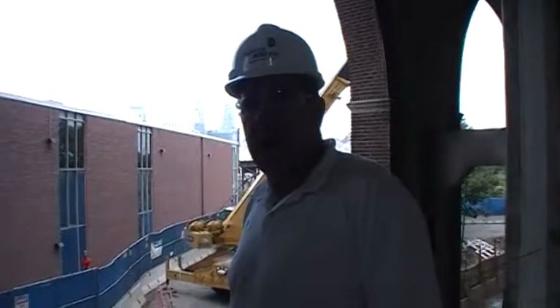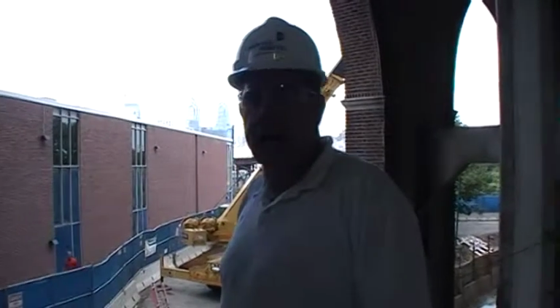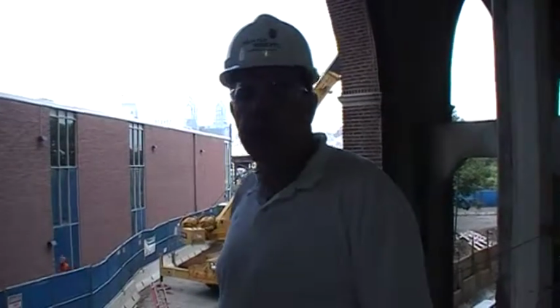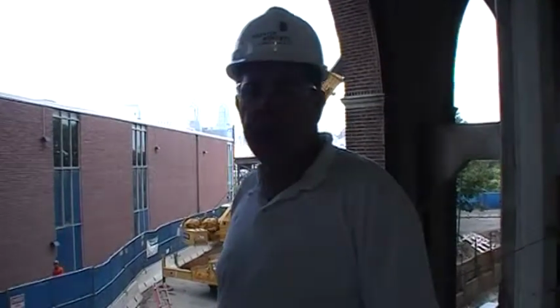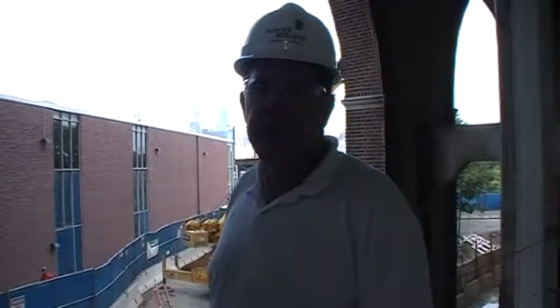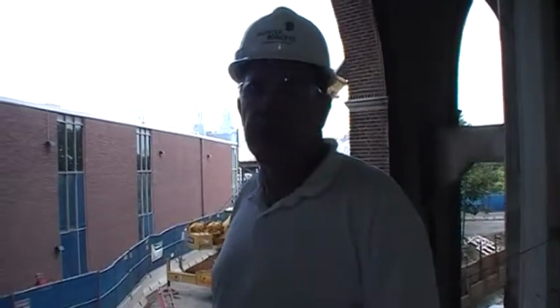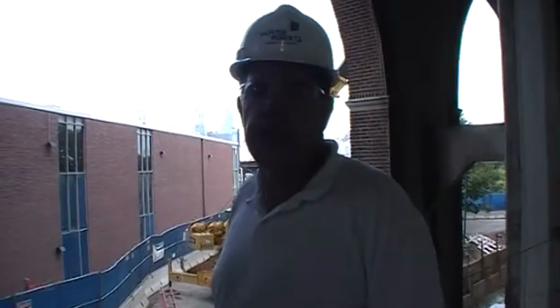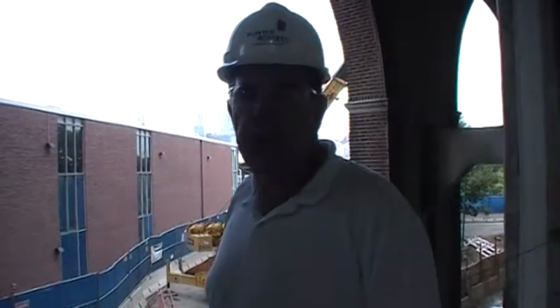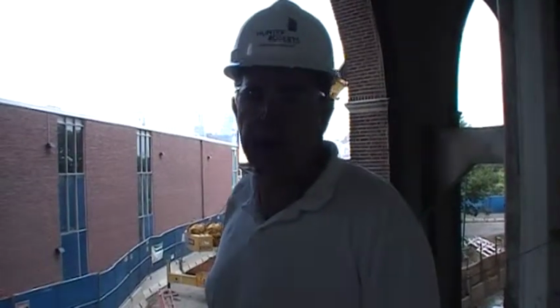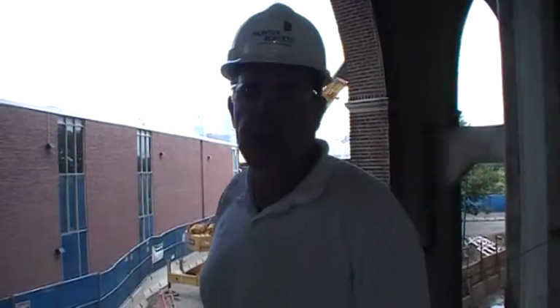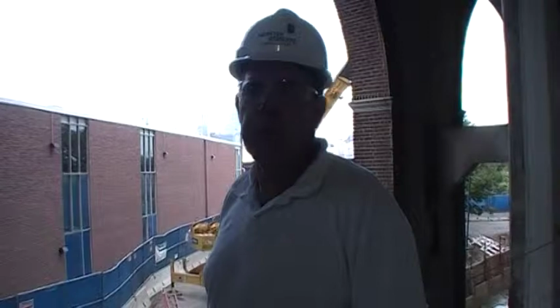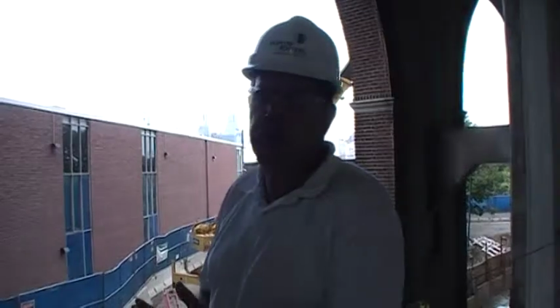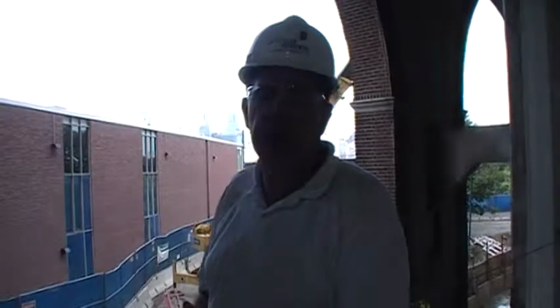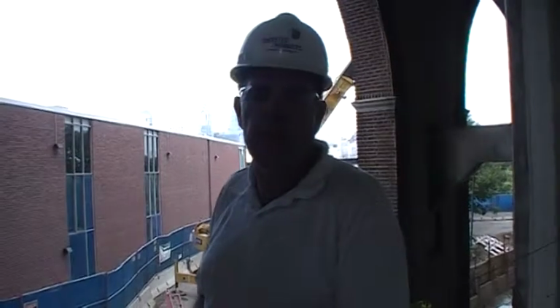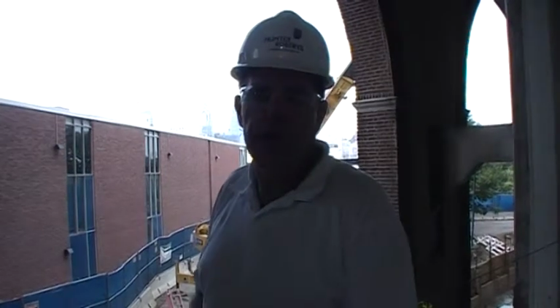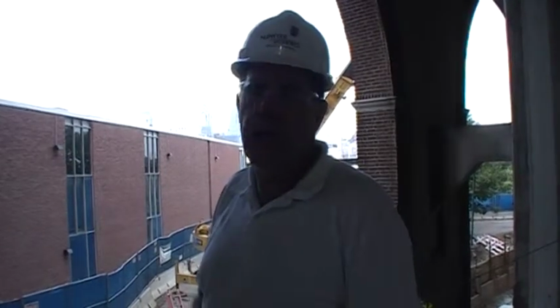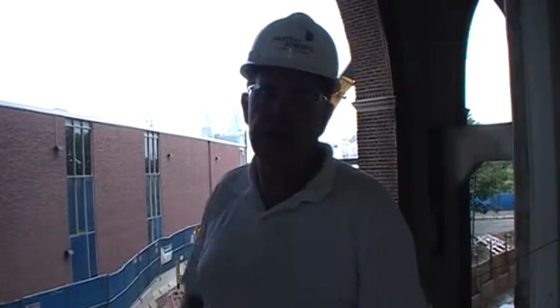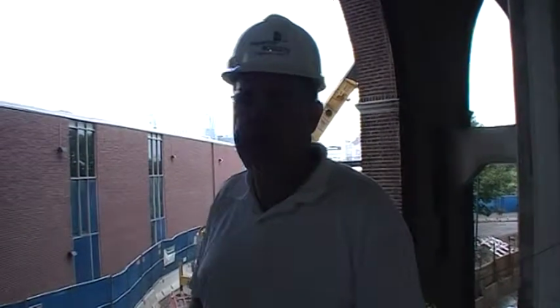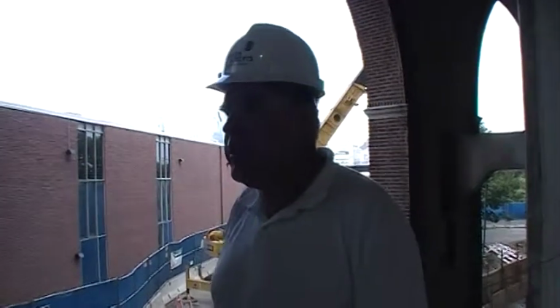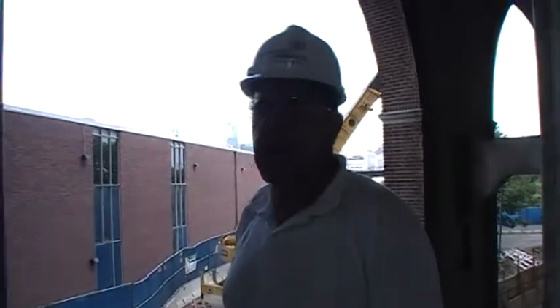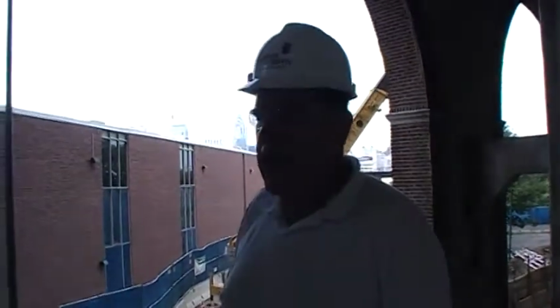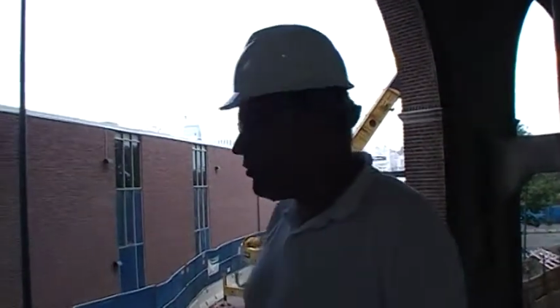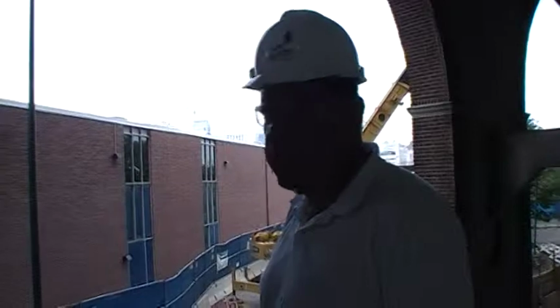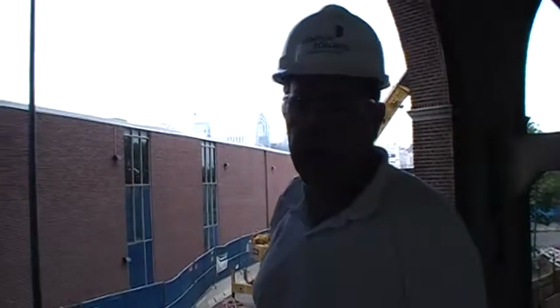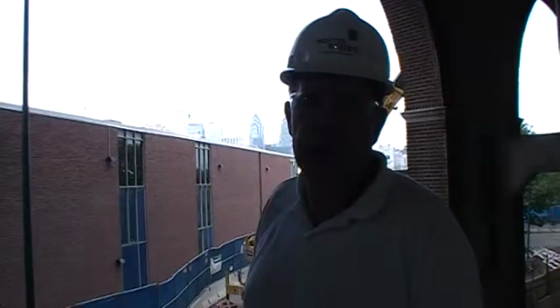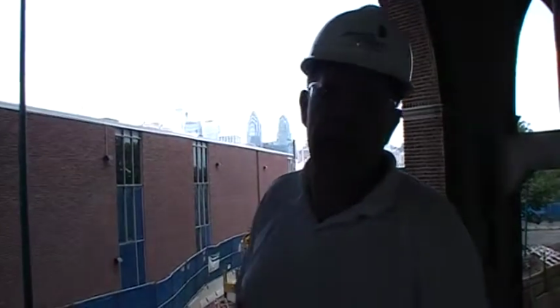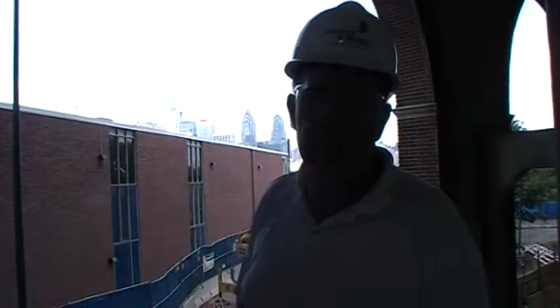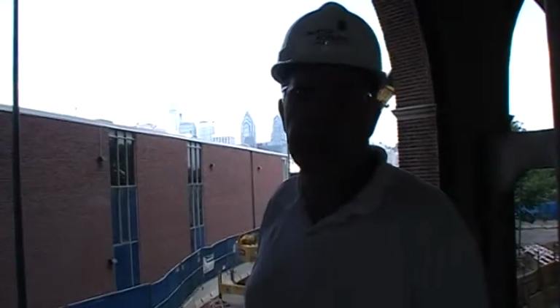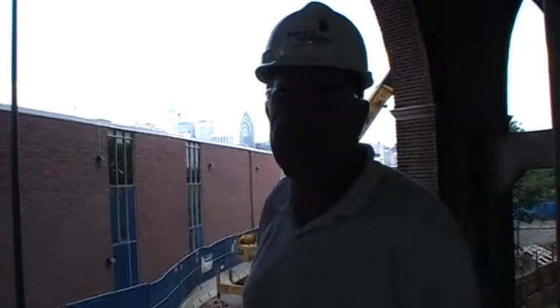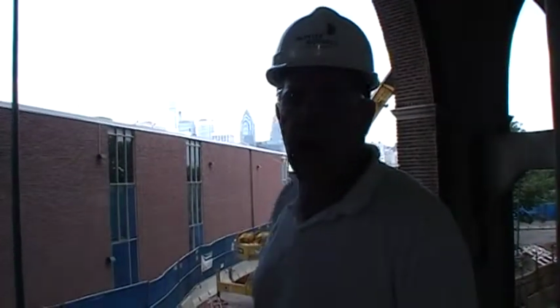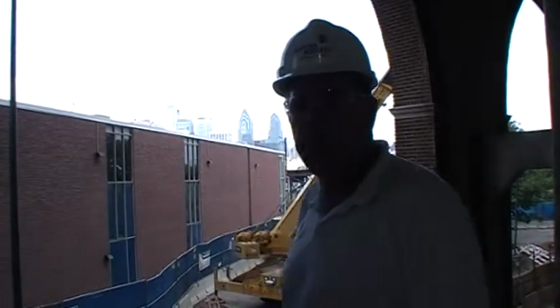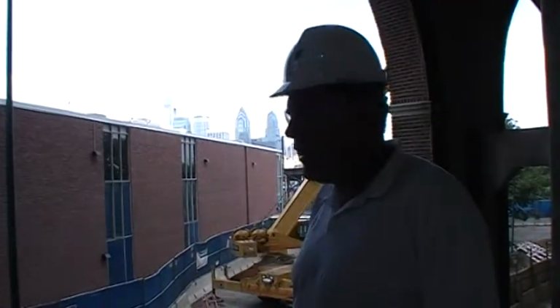Hi, my name is Bruce Kelmer. I'm the project superintendent with Hunter Roberts. Here we are at Franklin Field with the new athletic facility. As you can see, we're in the process with the new structure for the athletic facility.